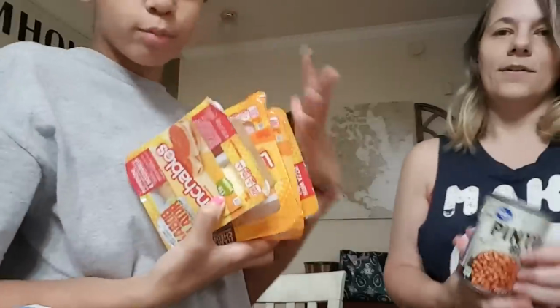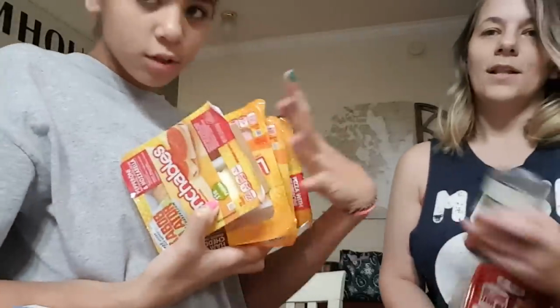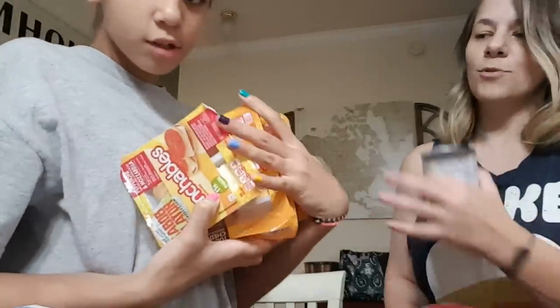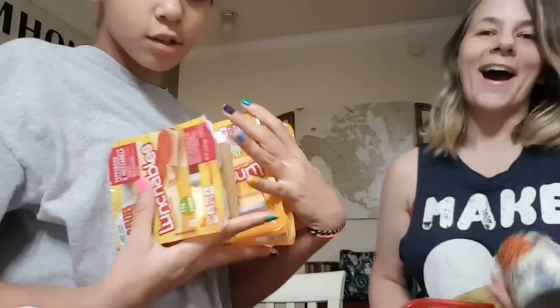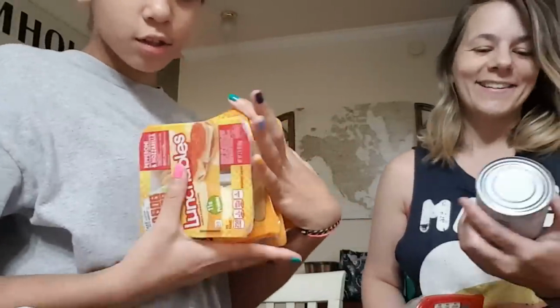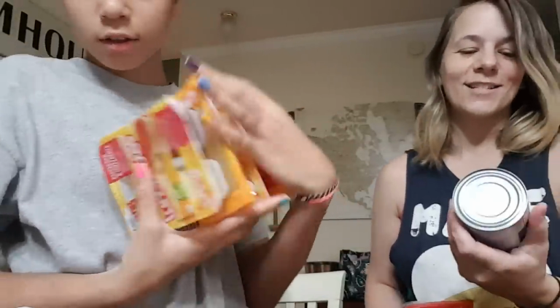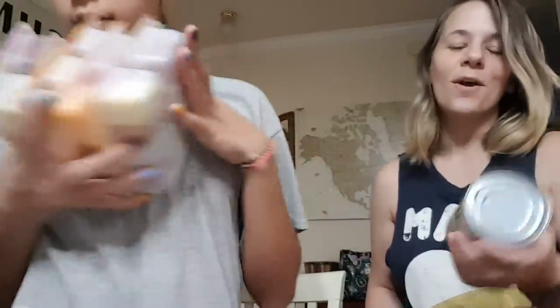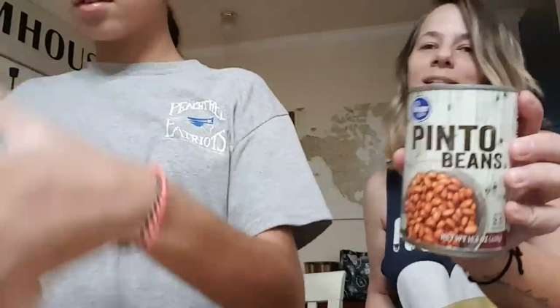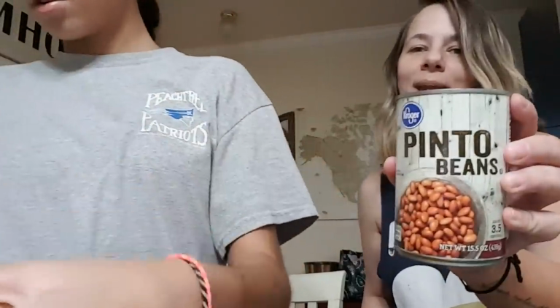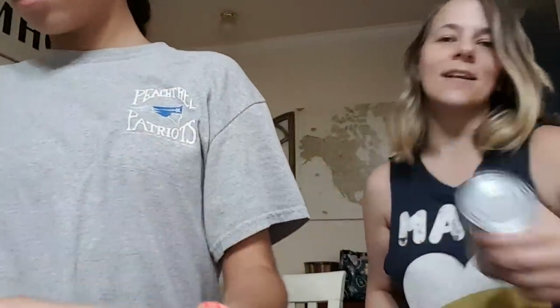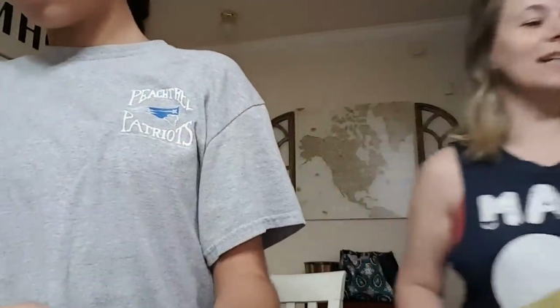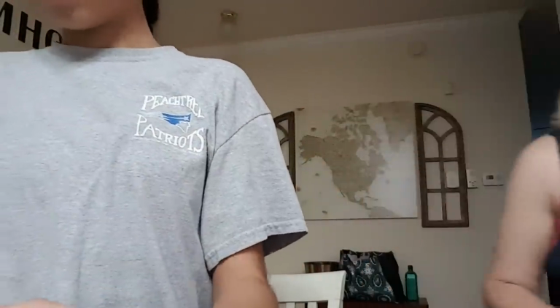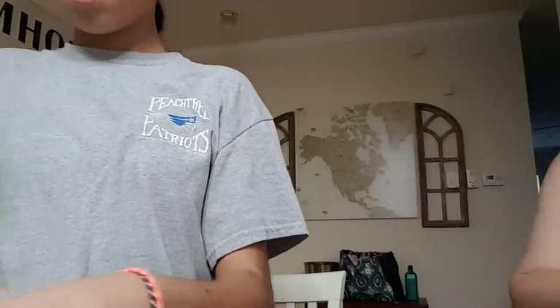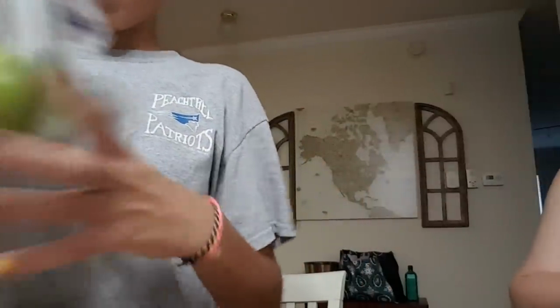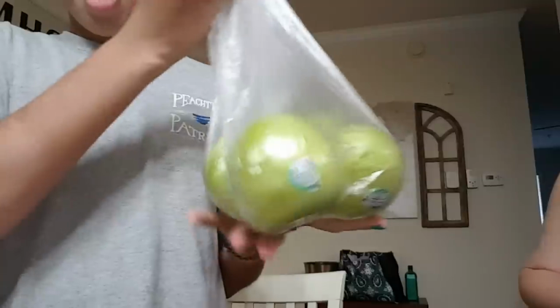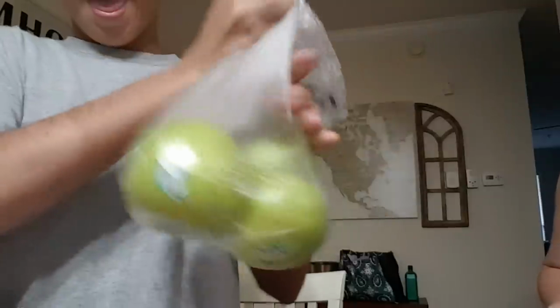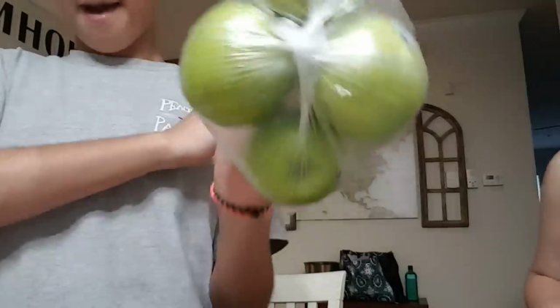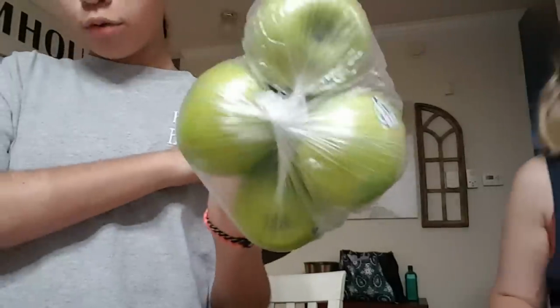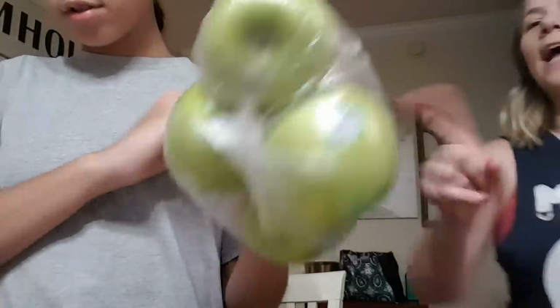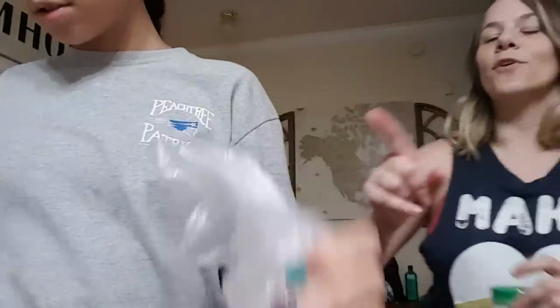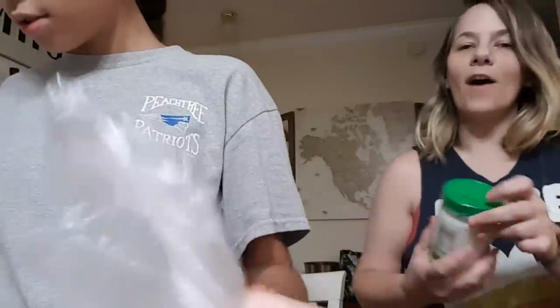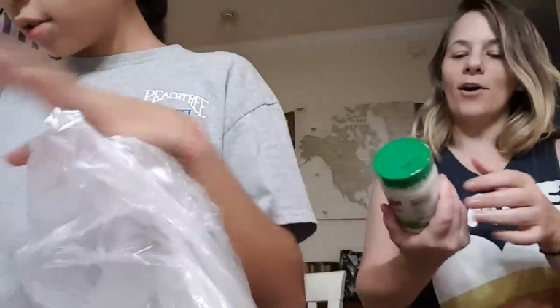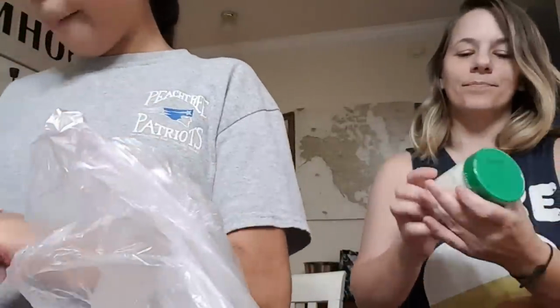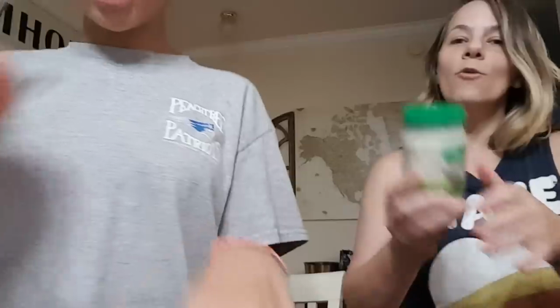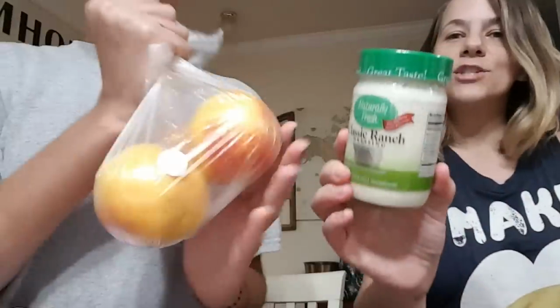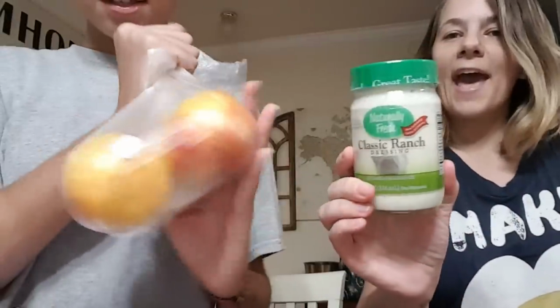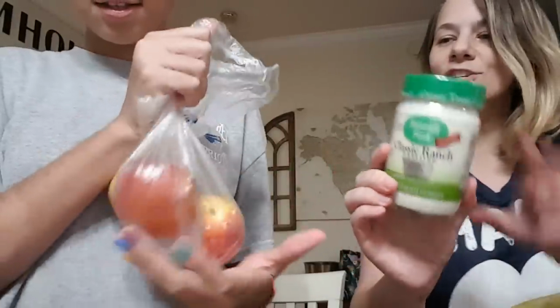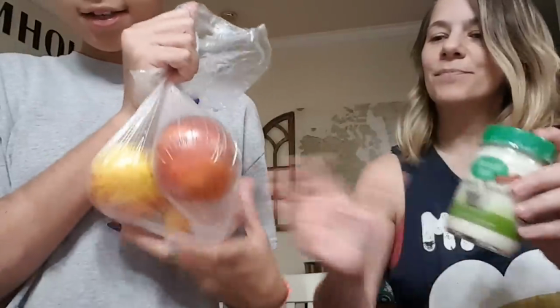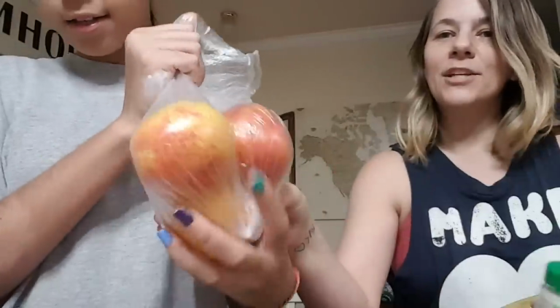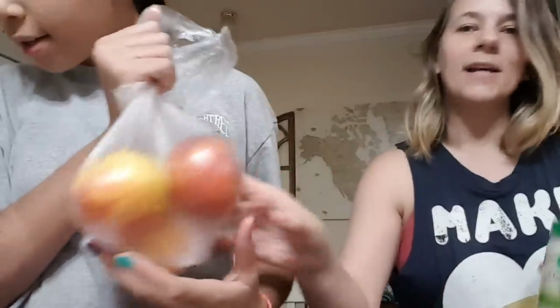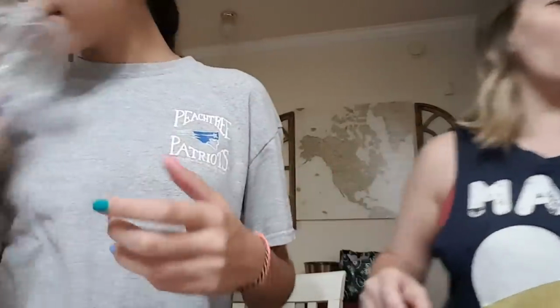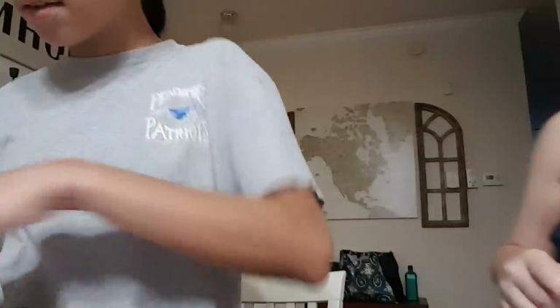Lunchables for Kaya to take to school — Kaya likes to fix her own lunch, she doesn't eat at school. Apples — green apples for her for volleyball. And we got some good old peaches.